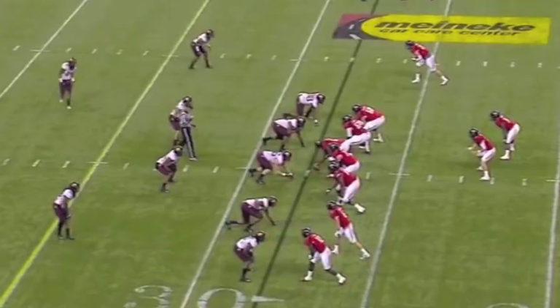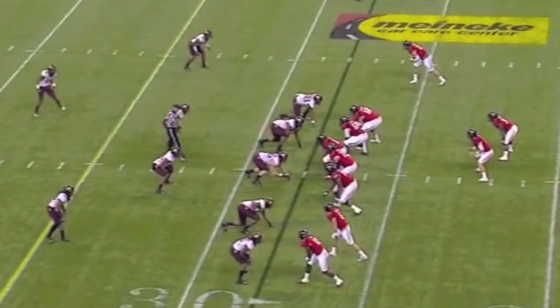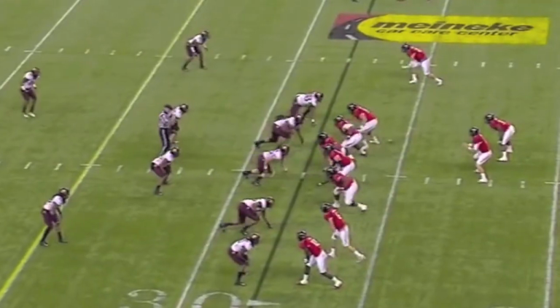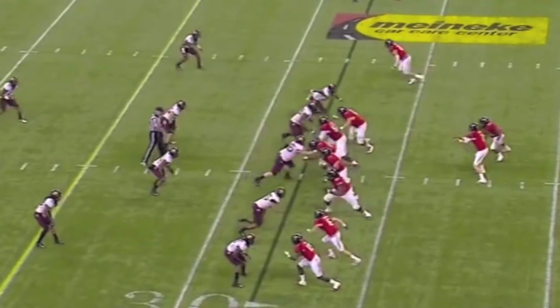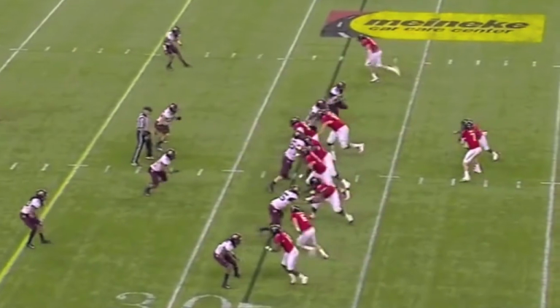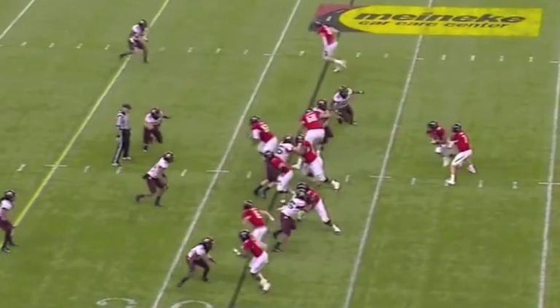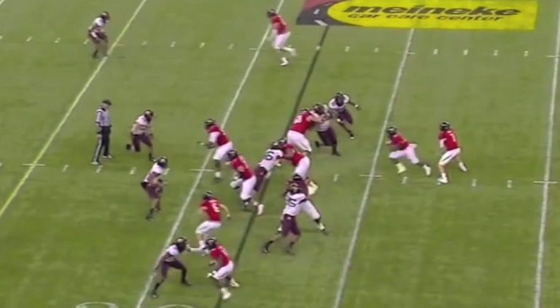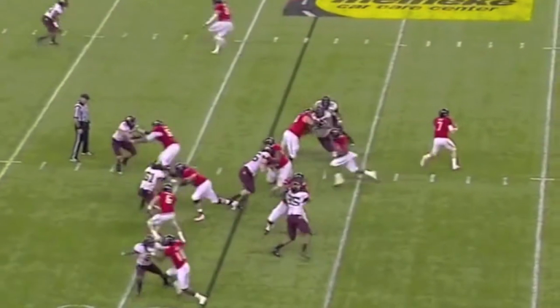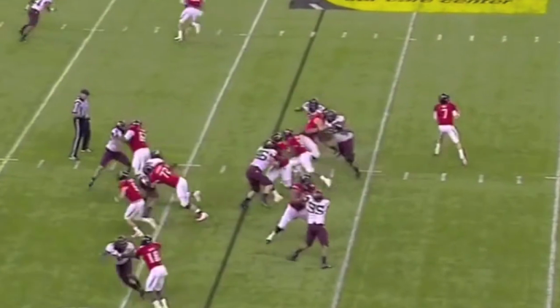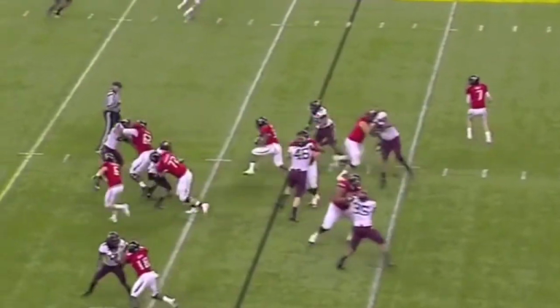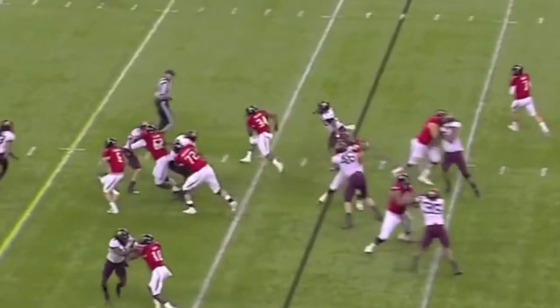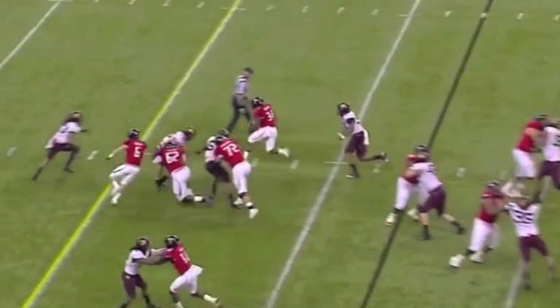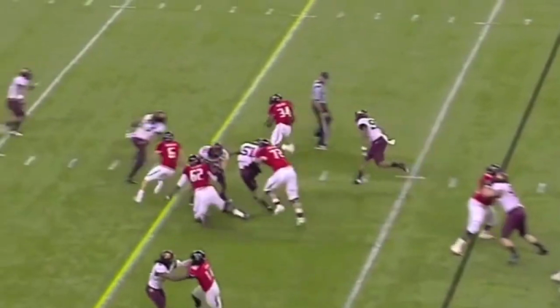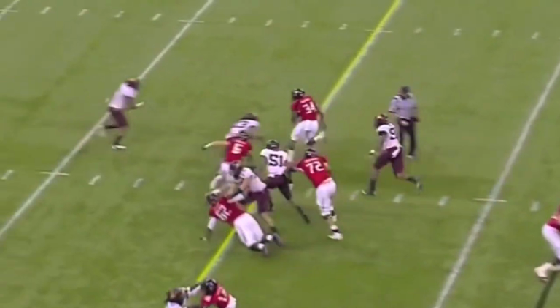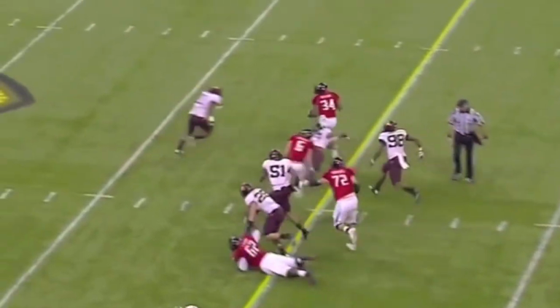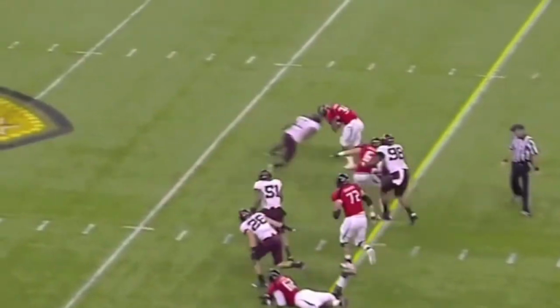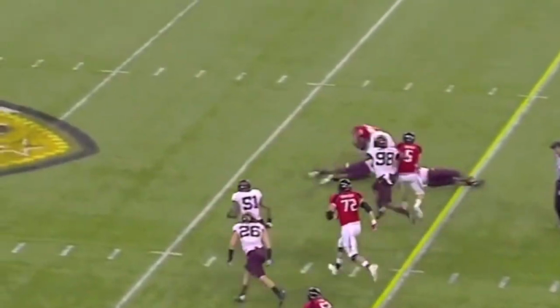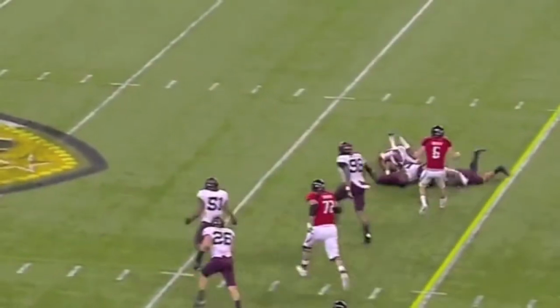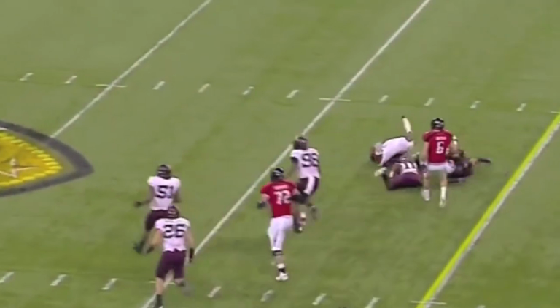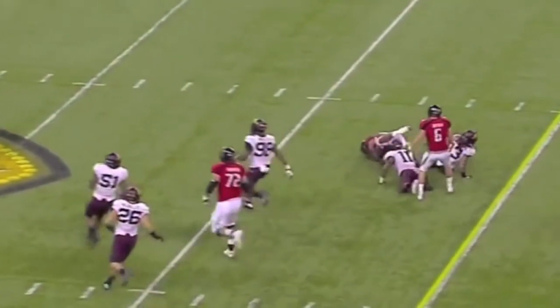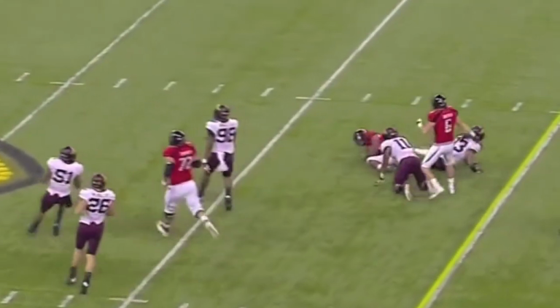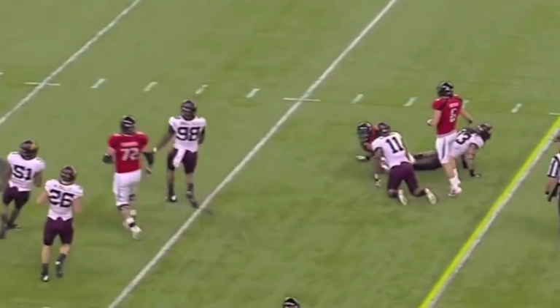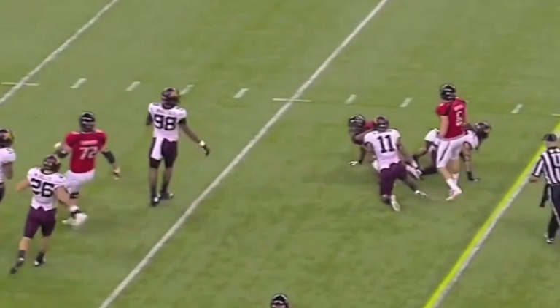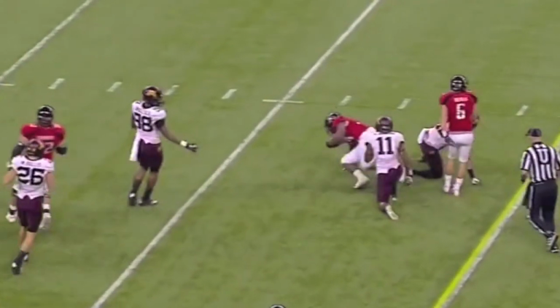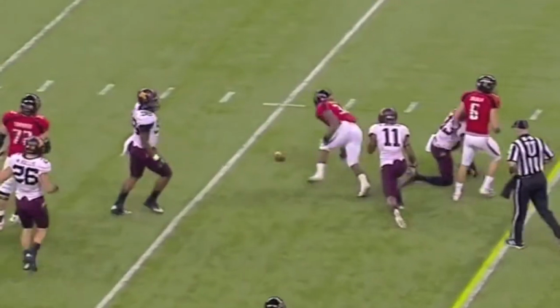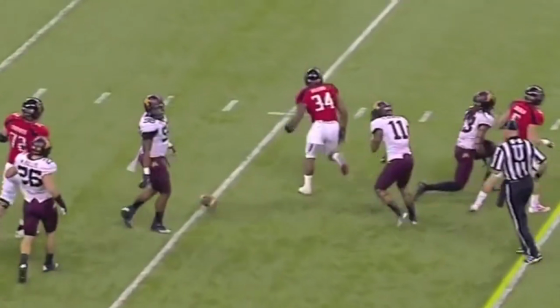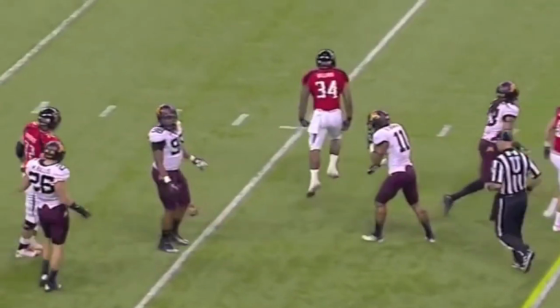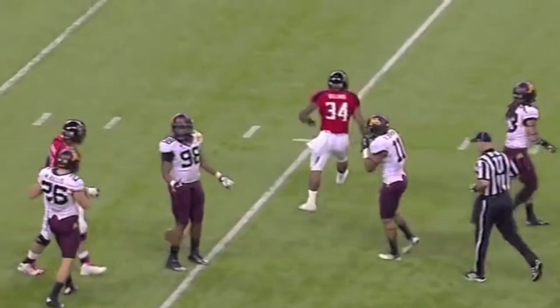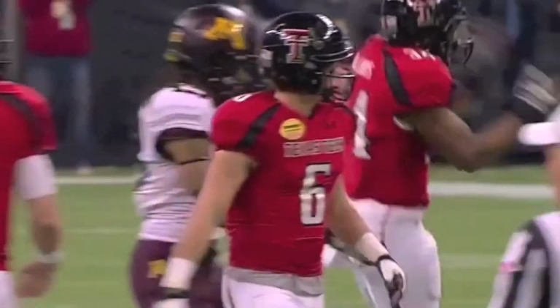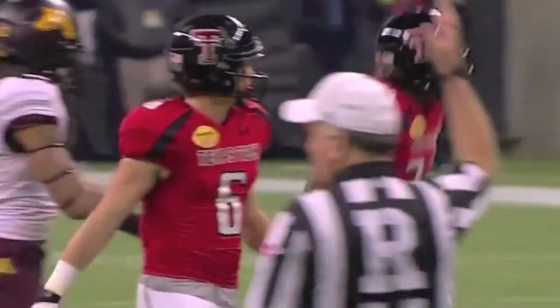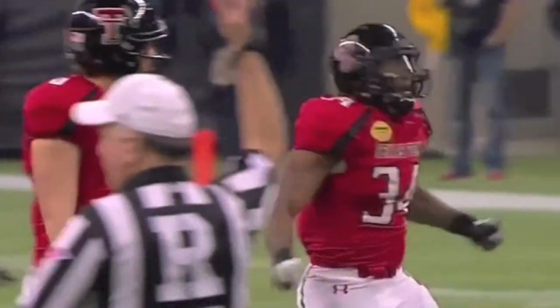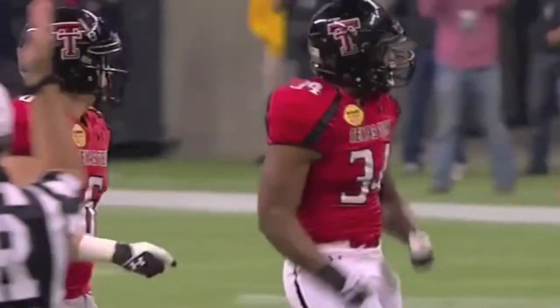Play action. The handoff goes to Kenny Williams. He goes straight up the middle, across the 35 to the 37-yard line — and it's a first down for the Red Raiders.